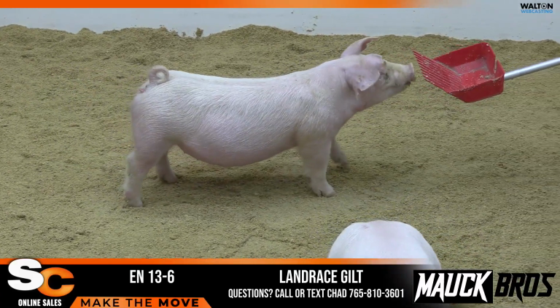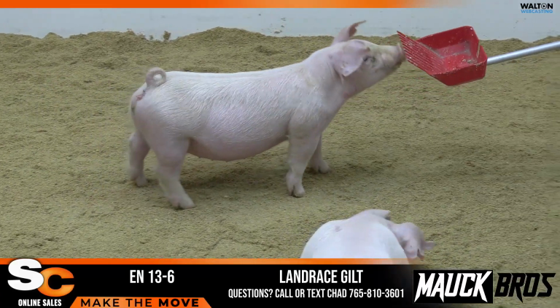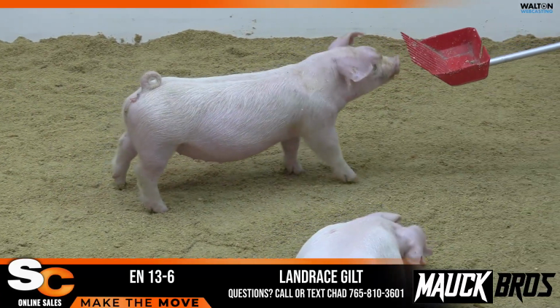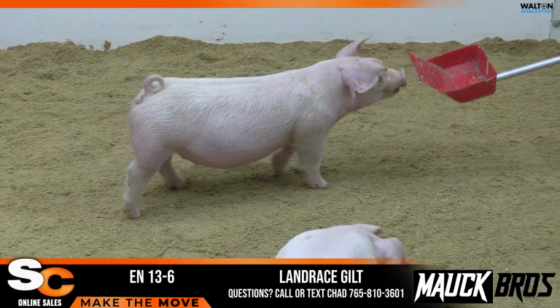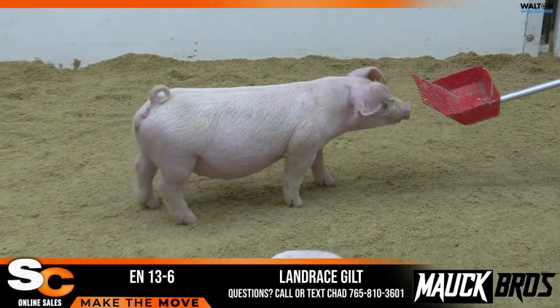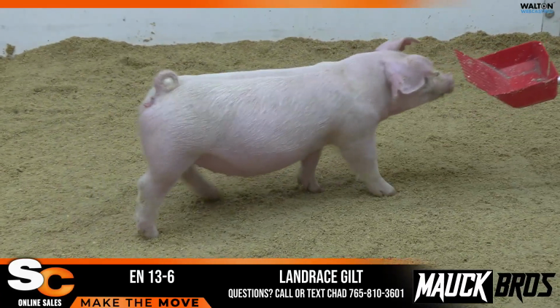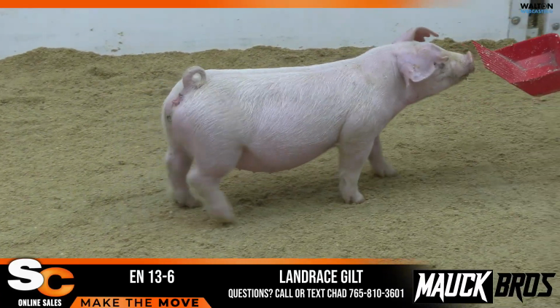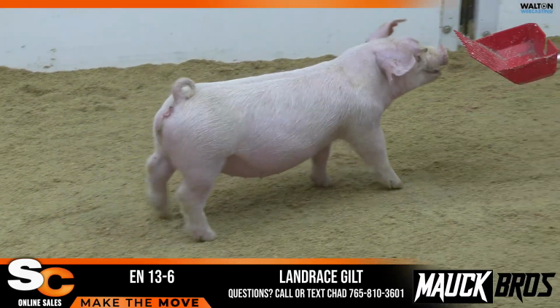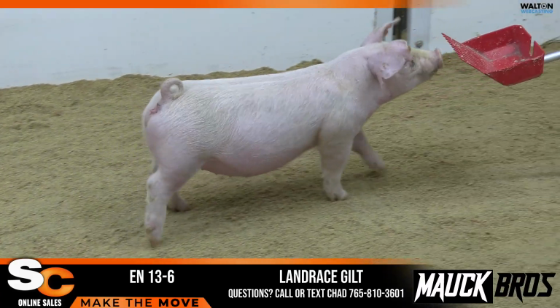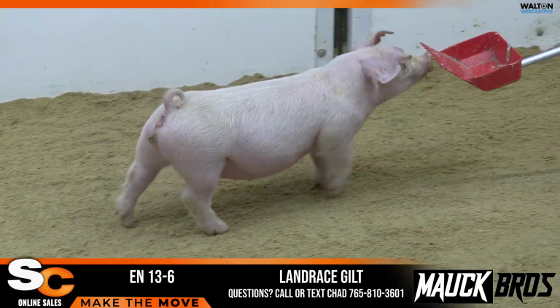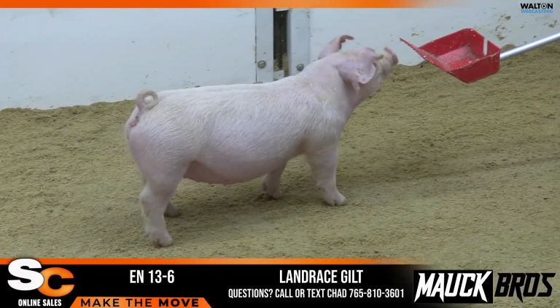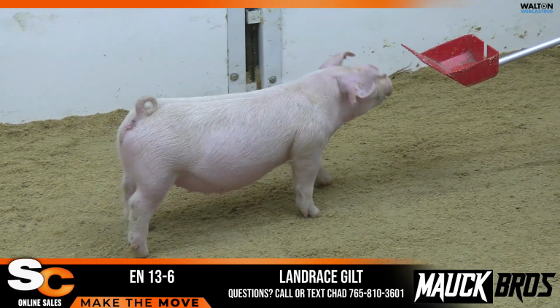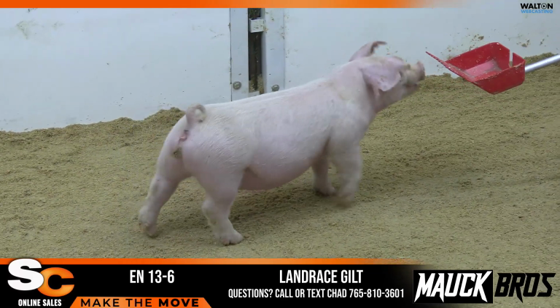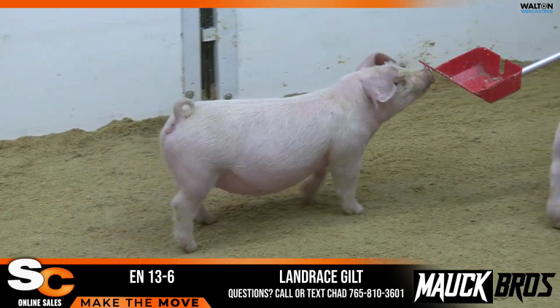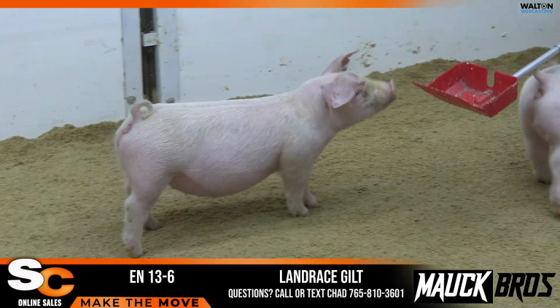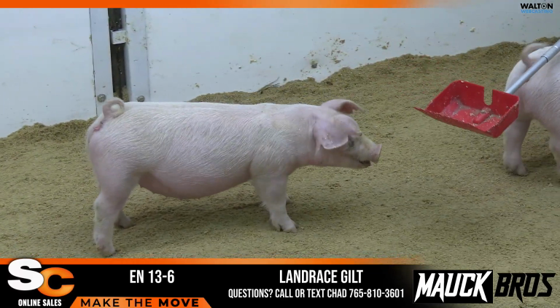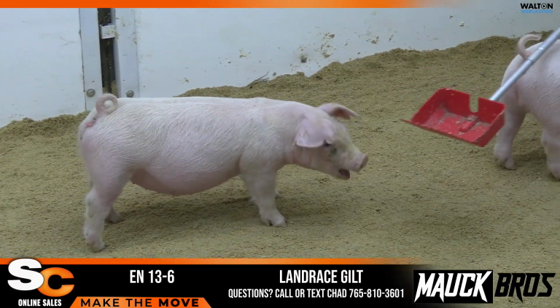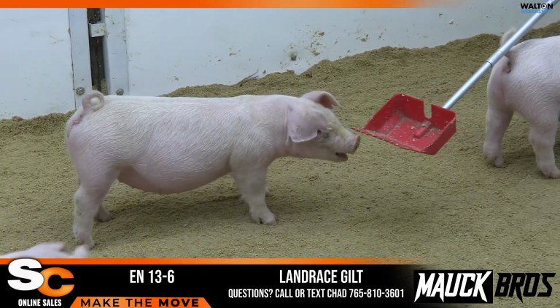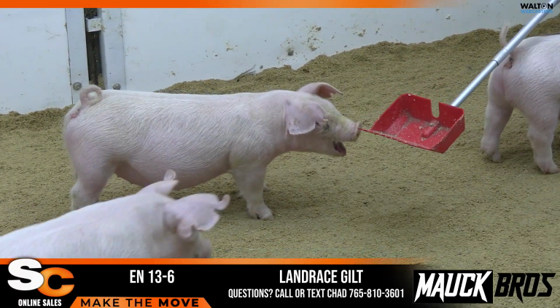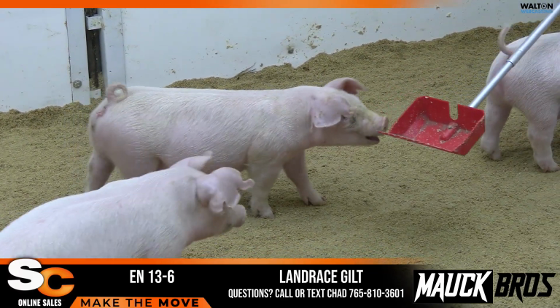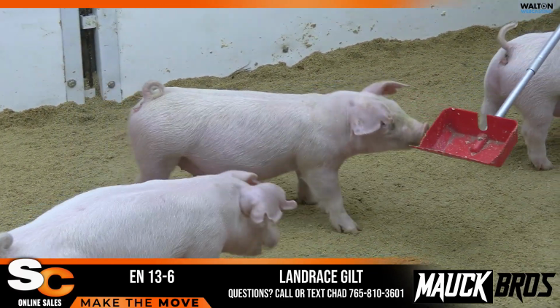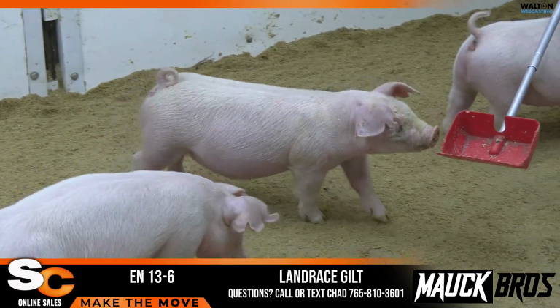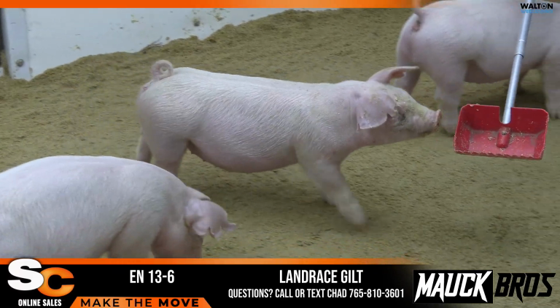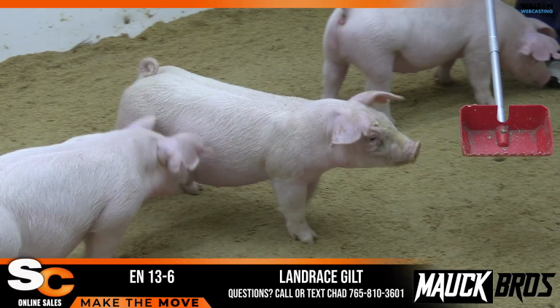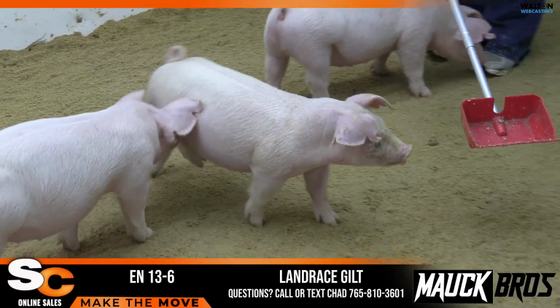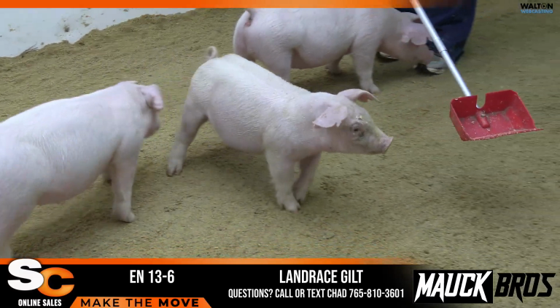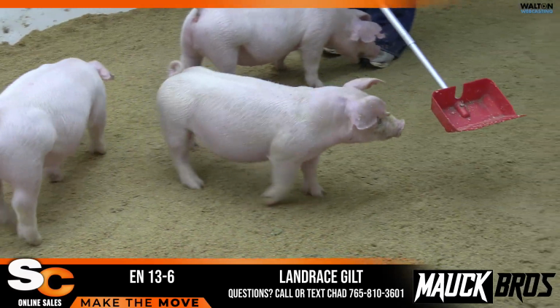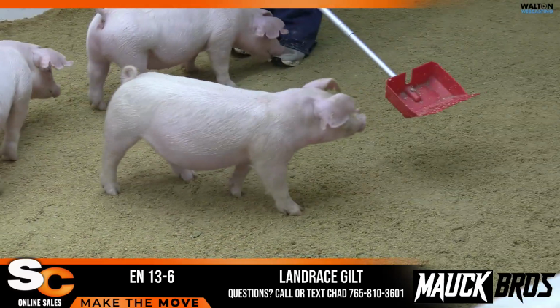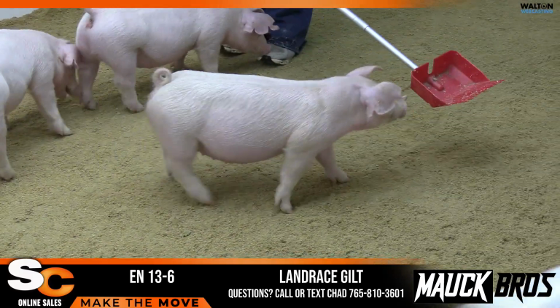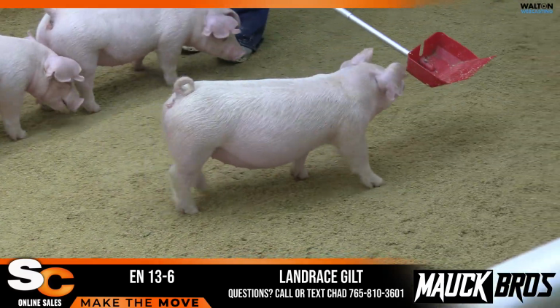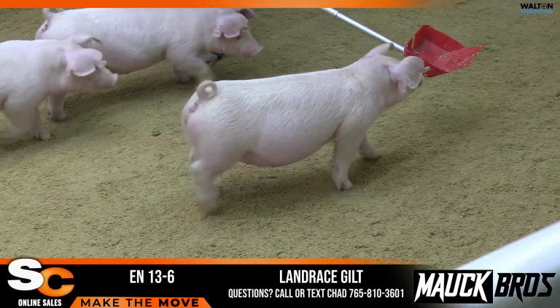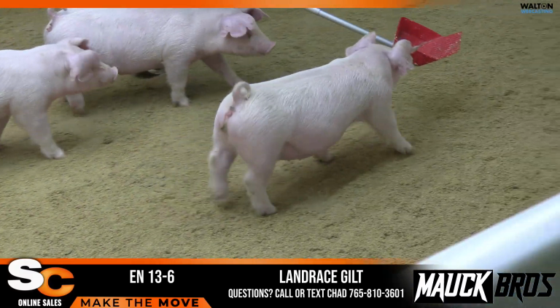13-6, Landrace Gilt, Sneak Peek, Timing's Right. Yeah, the 13 litter again, out of the 12-9 sow — would be a full sib to Cracker Jack, the boar that stood at Purple Power.